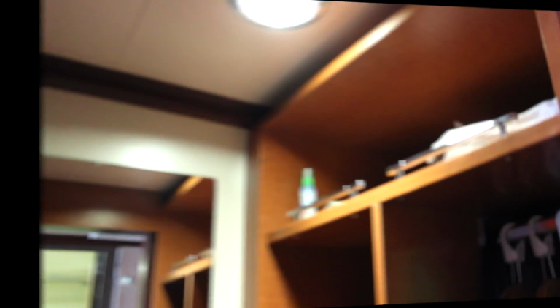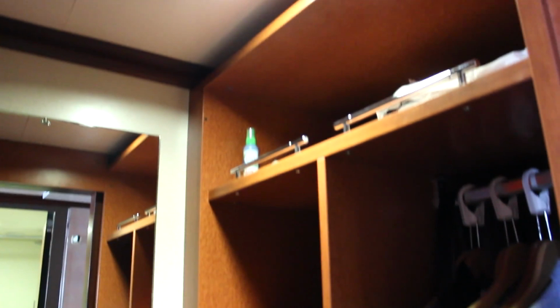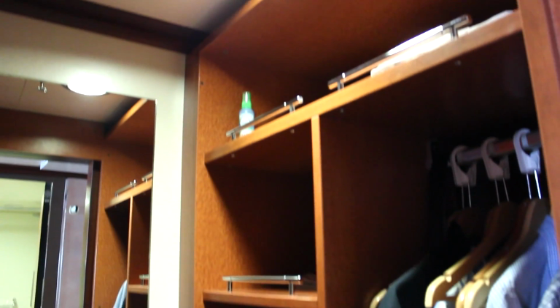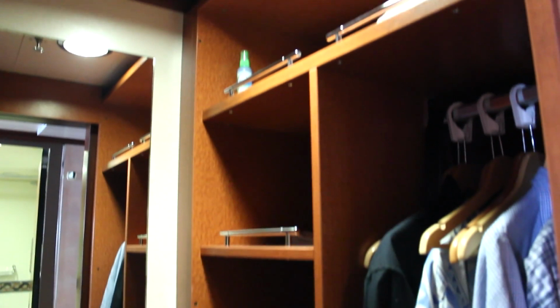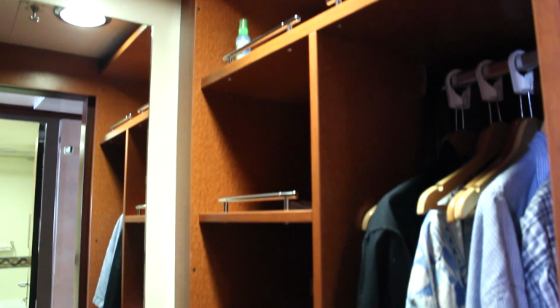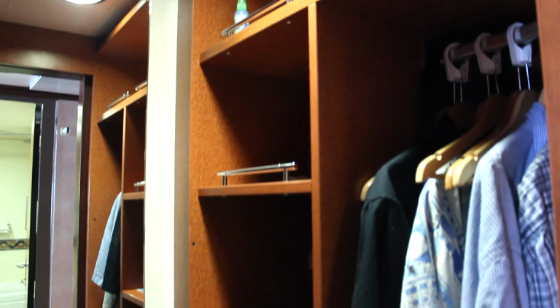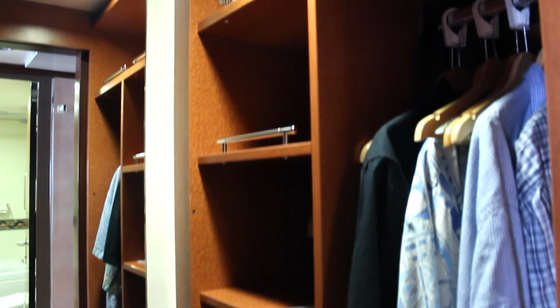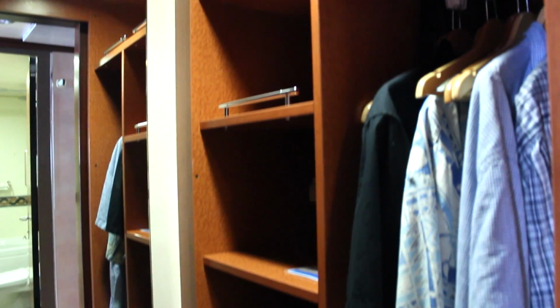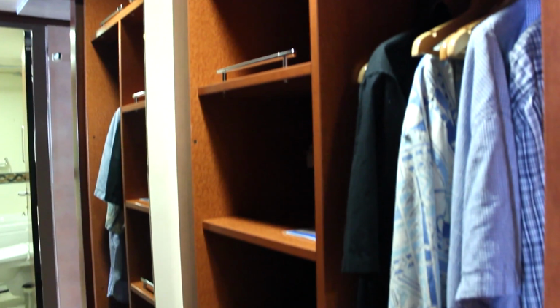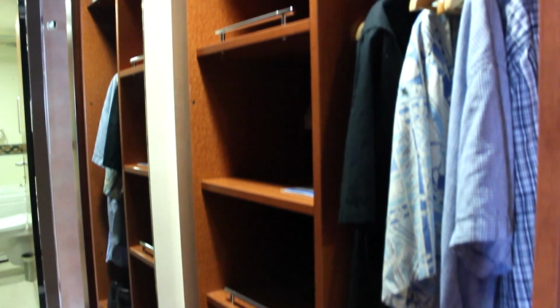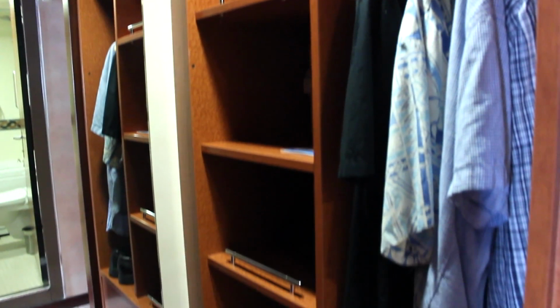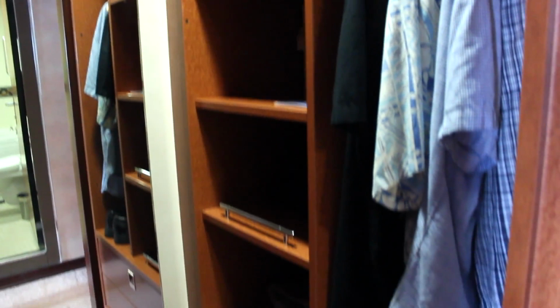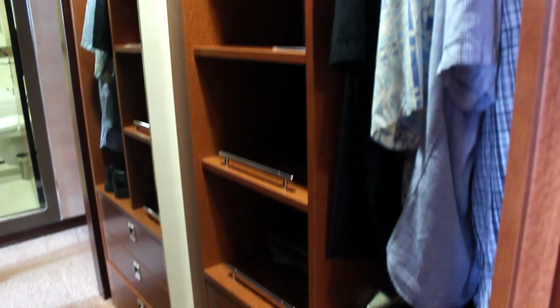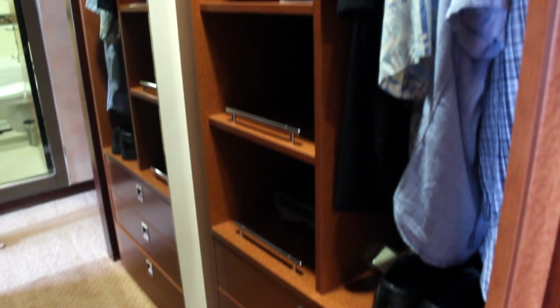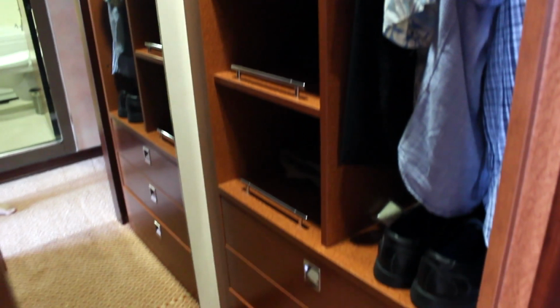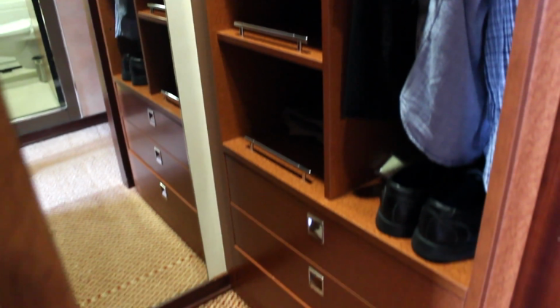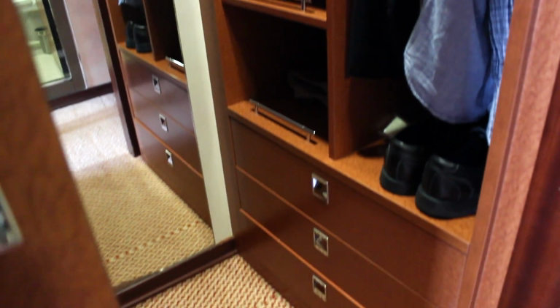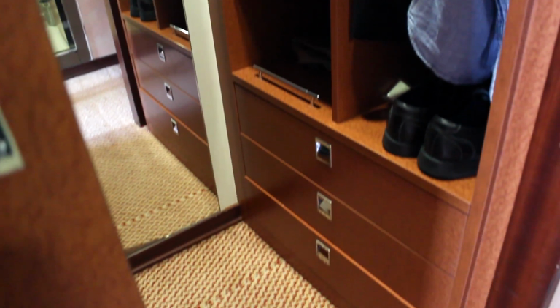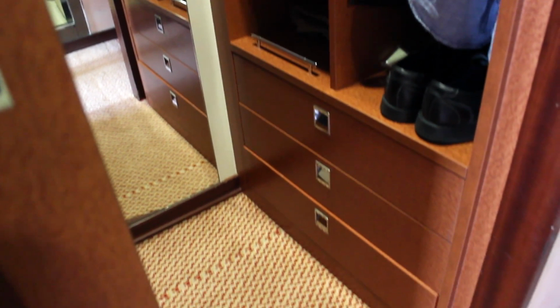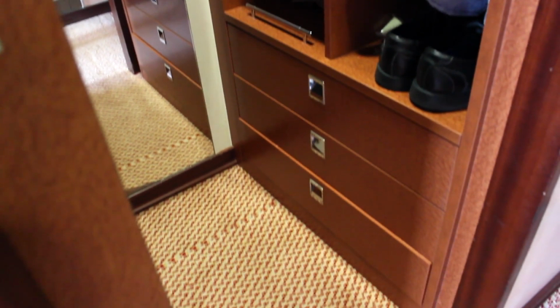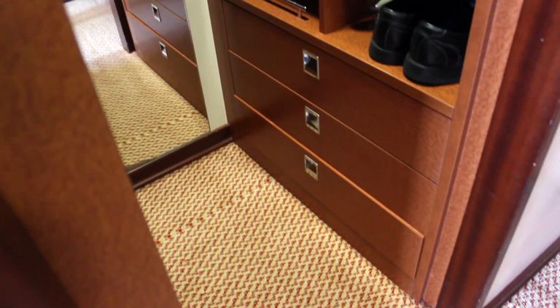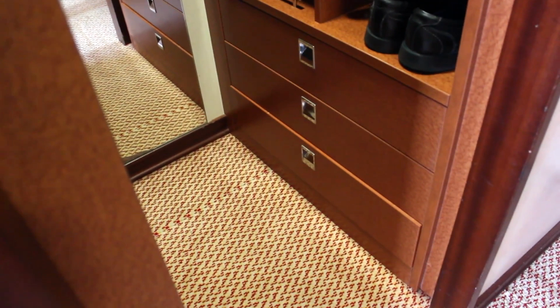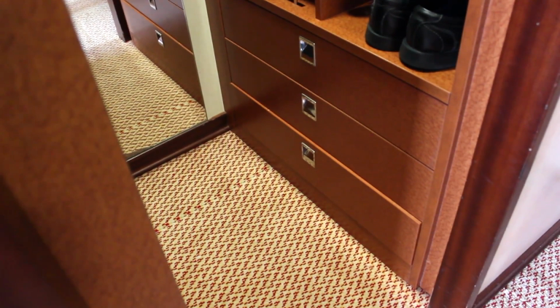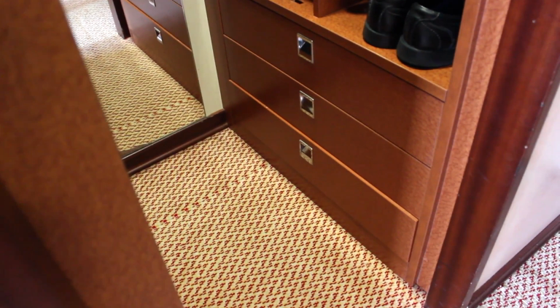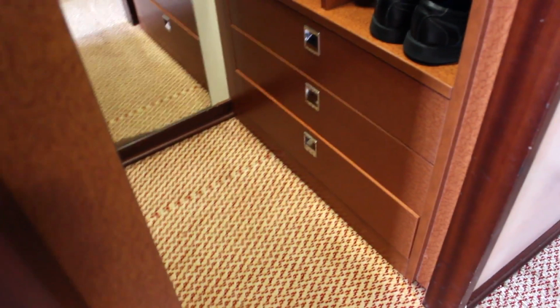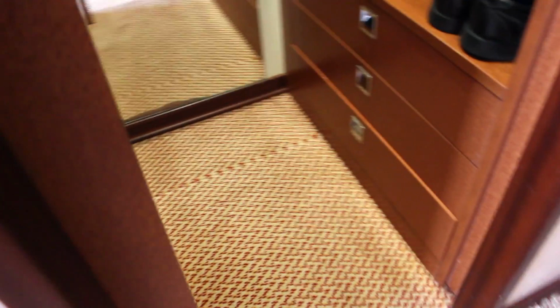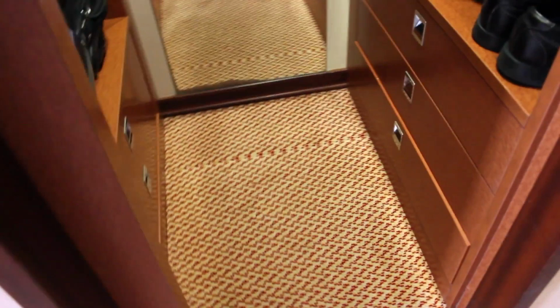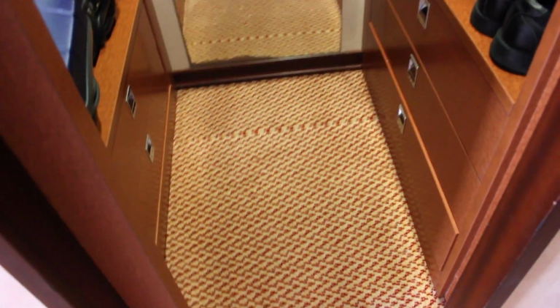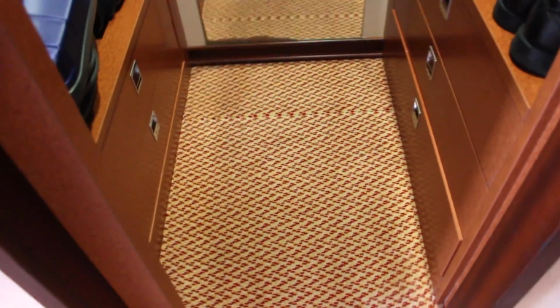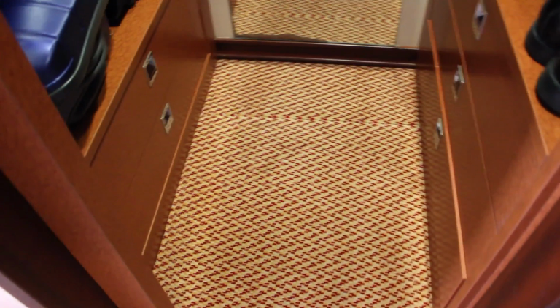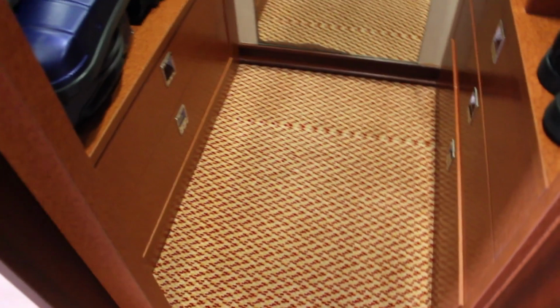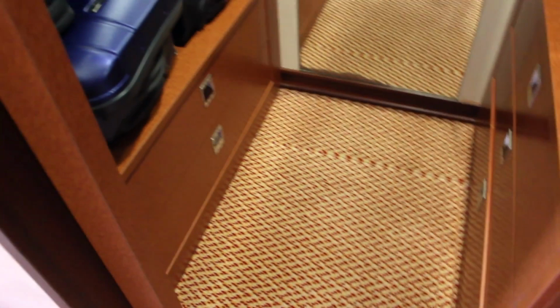And finally, here is the walk-in closet. It has plenty of shelves, drawers, and clothes hangers. There's also a safe and your life vests.